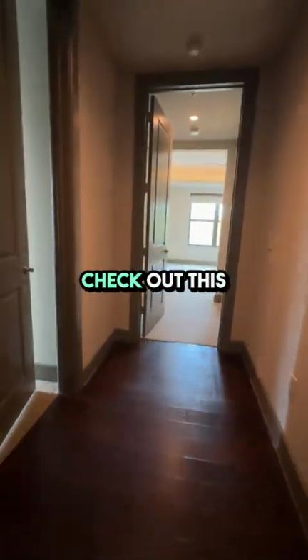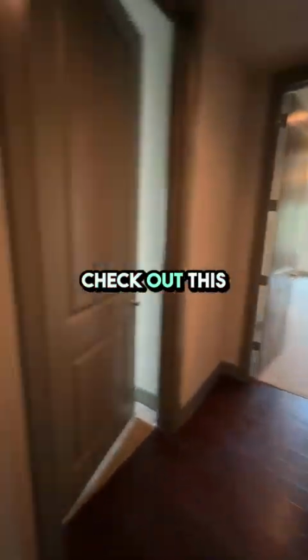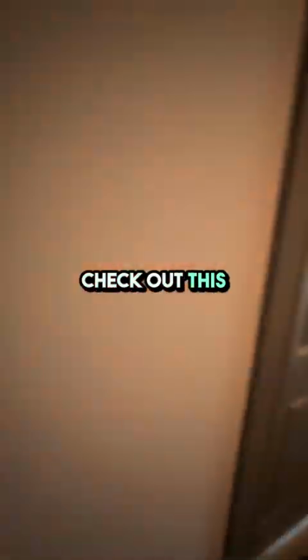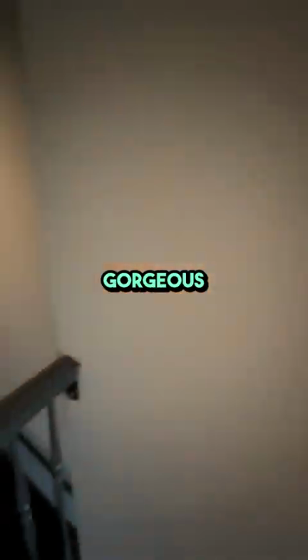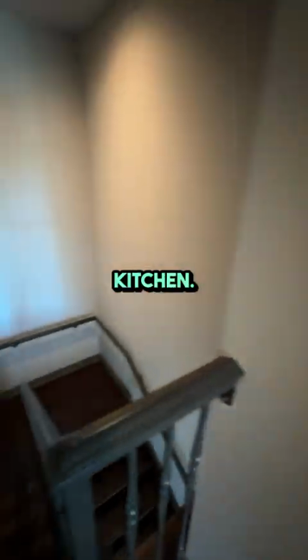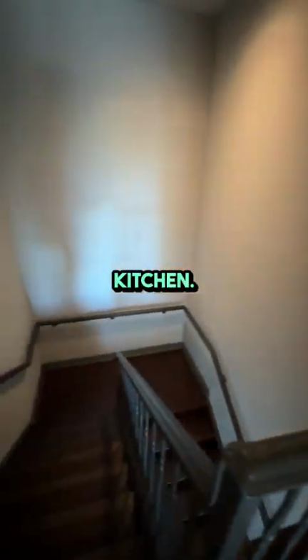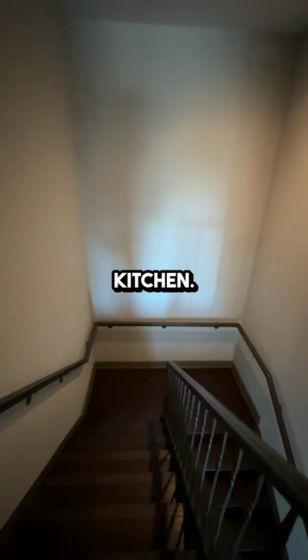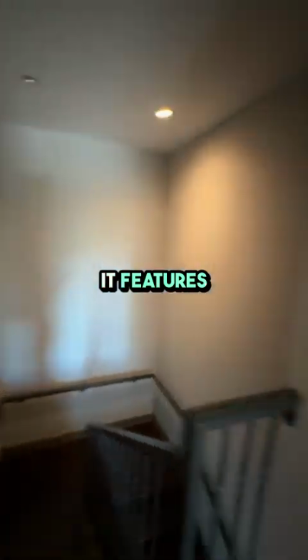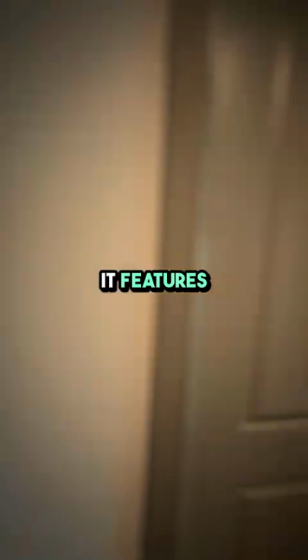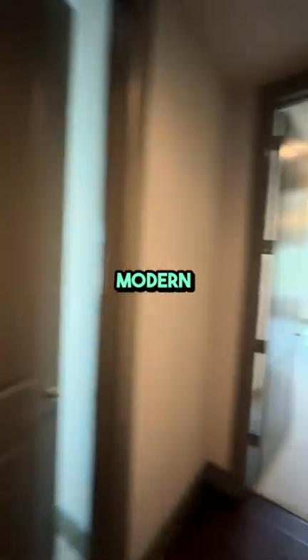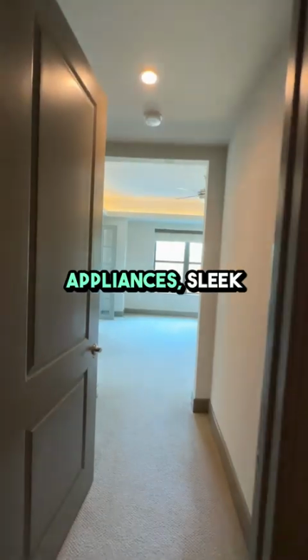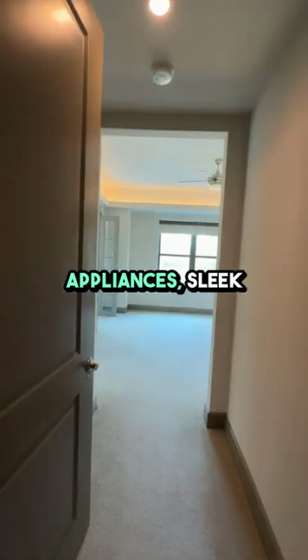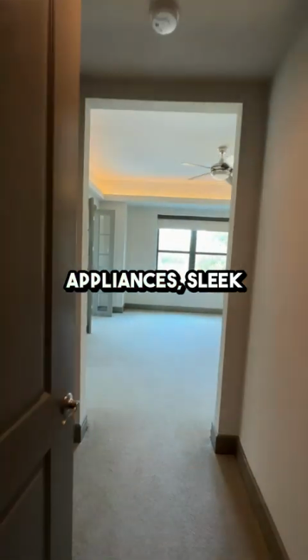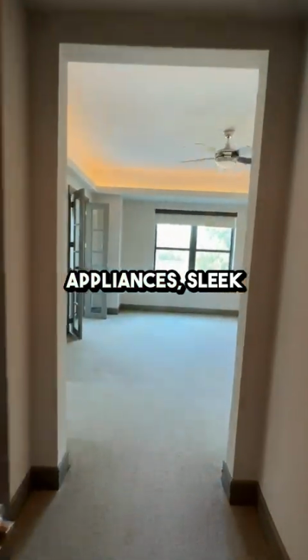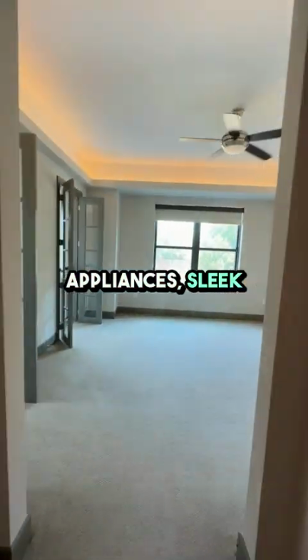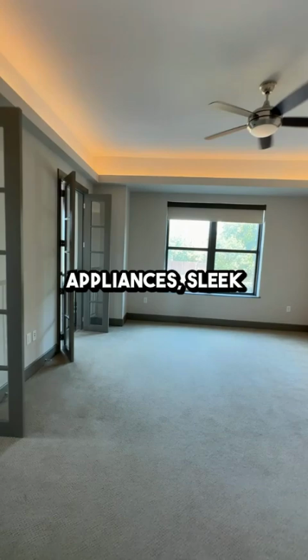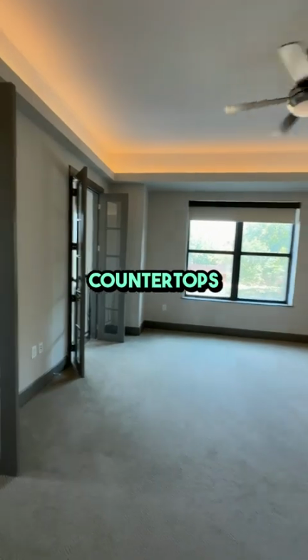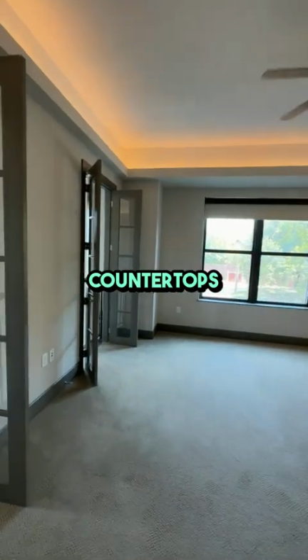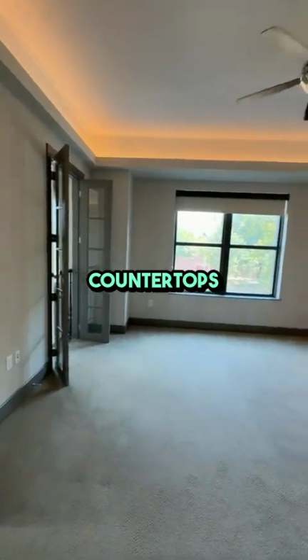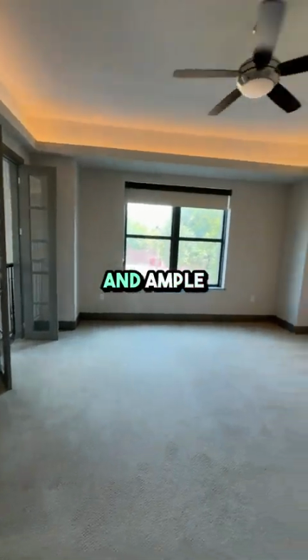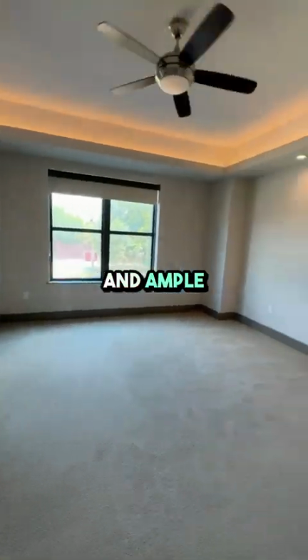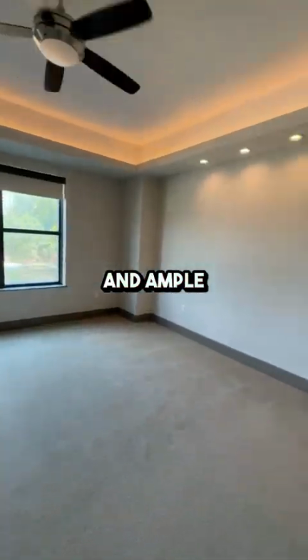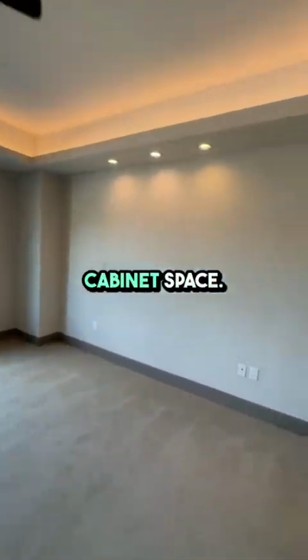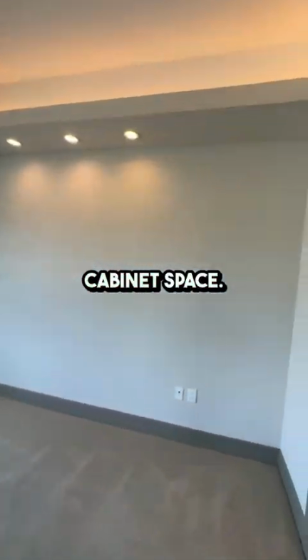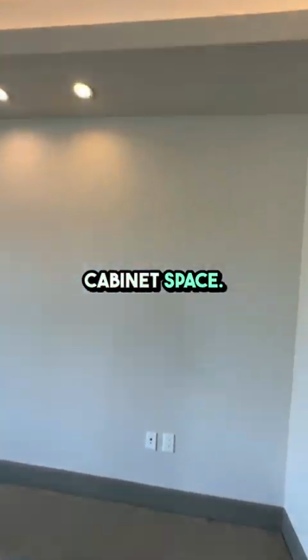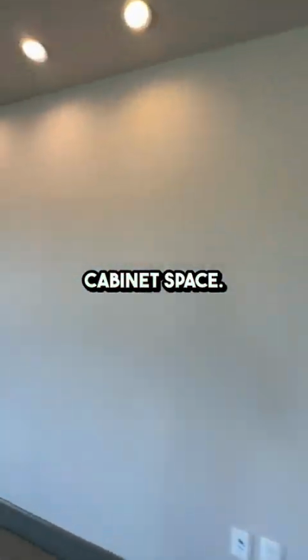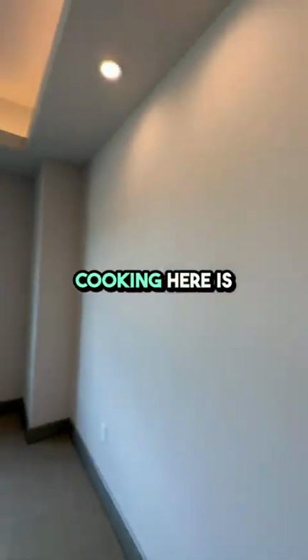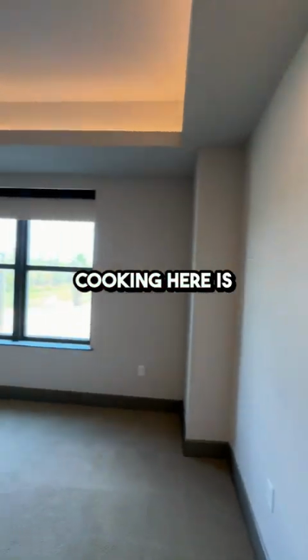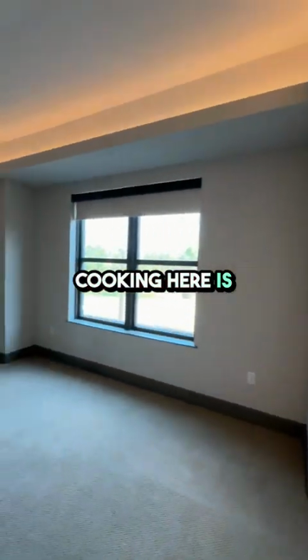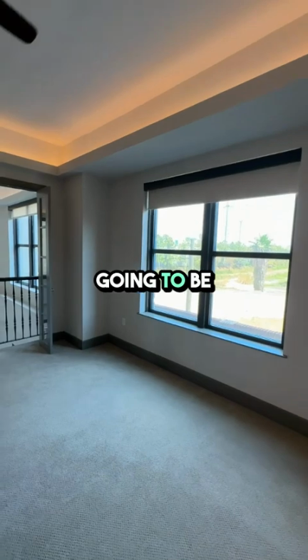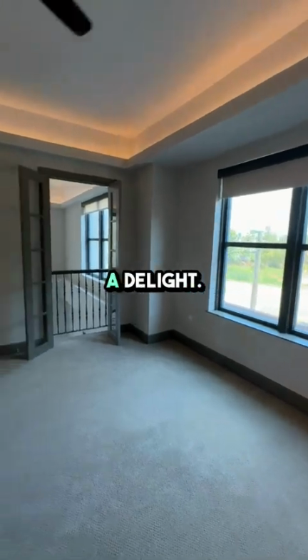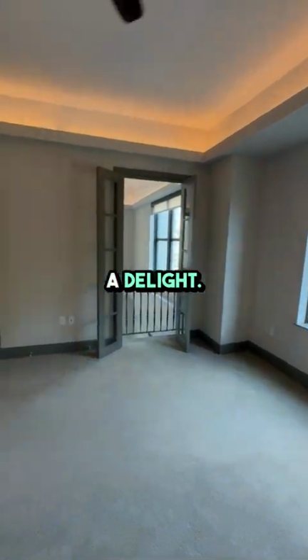Check out this gorgeous kitchen. It features modern appliances, sleek countertops, and ample cabinet space. Cooking here is going to be a delight.